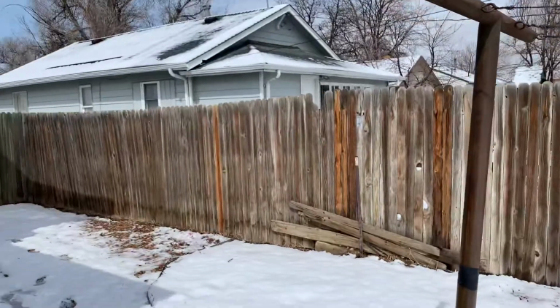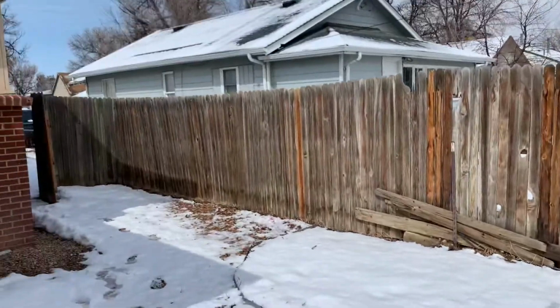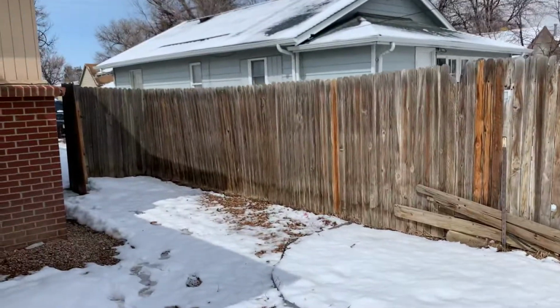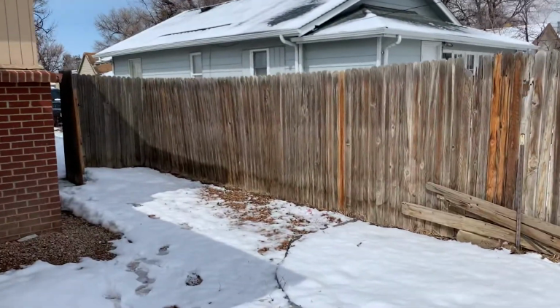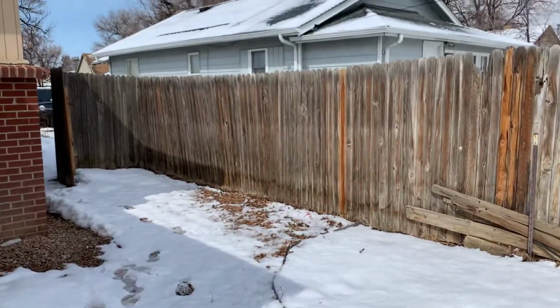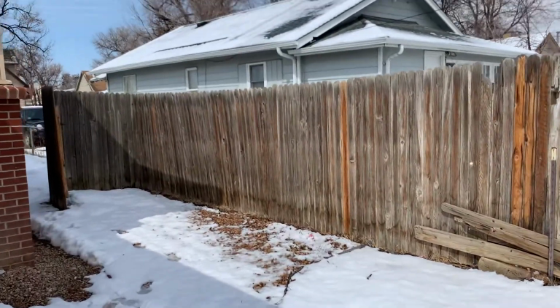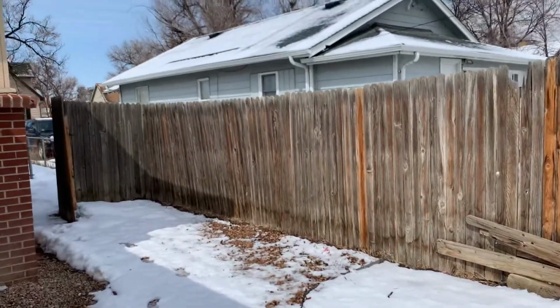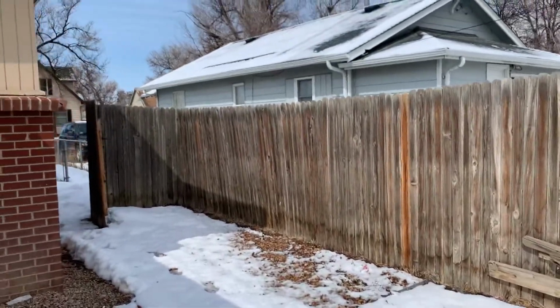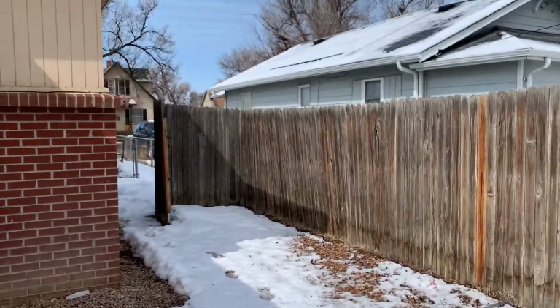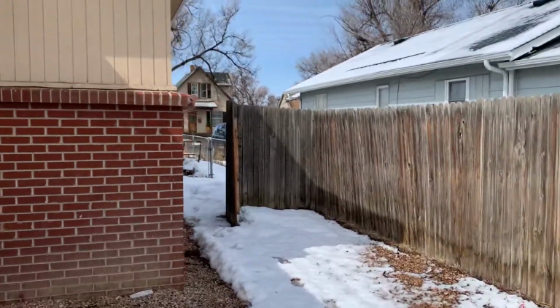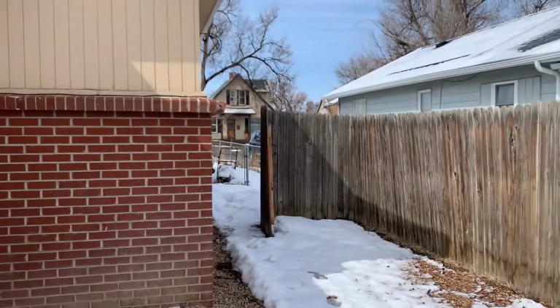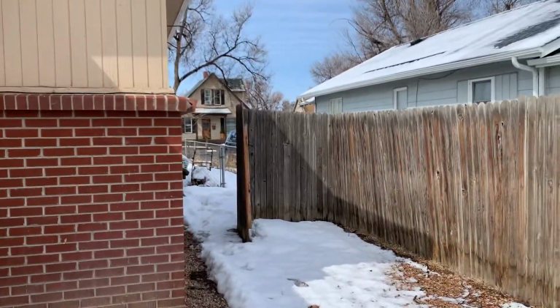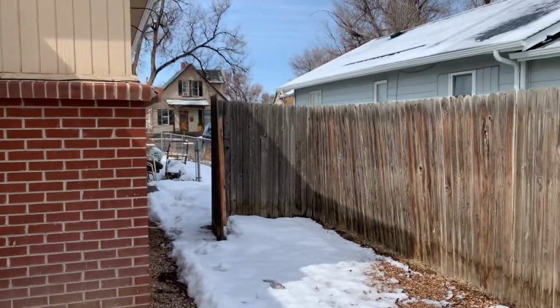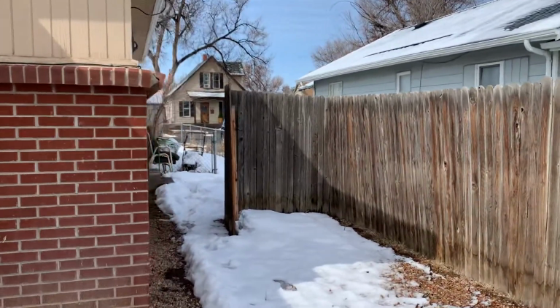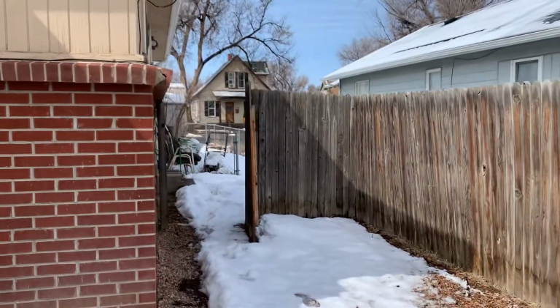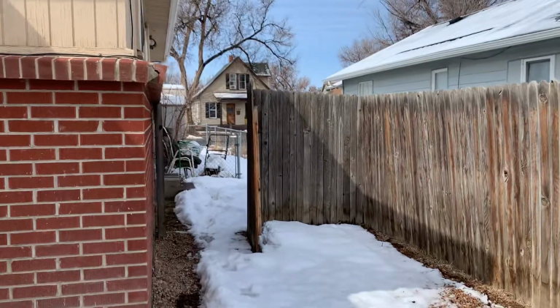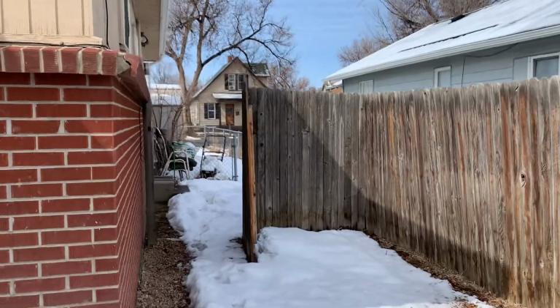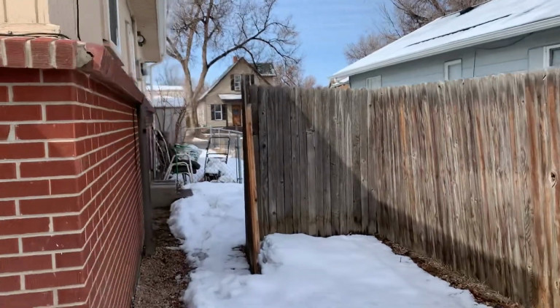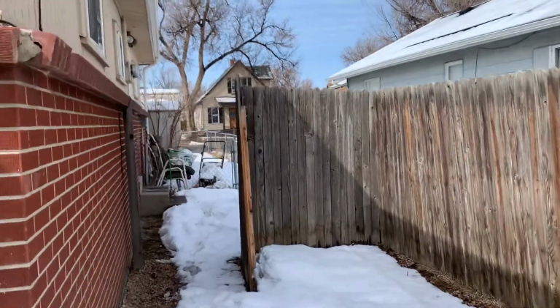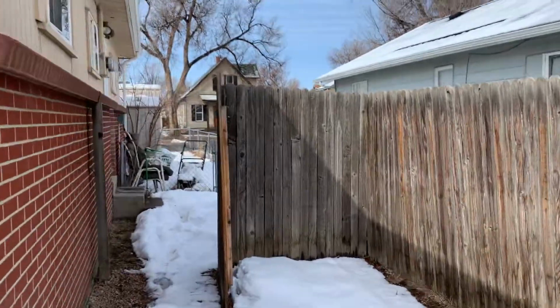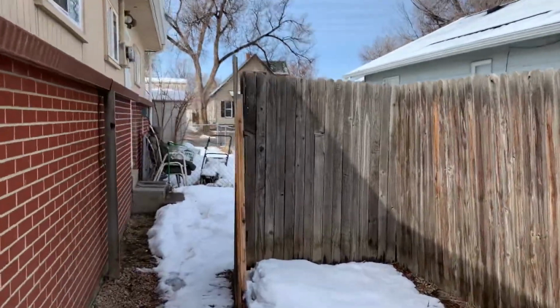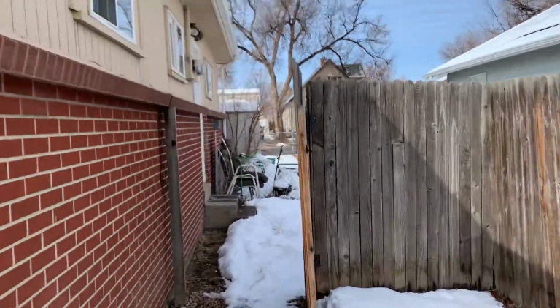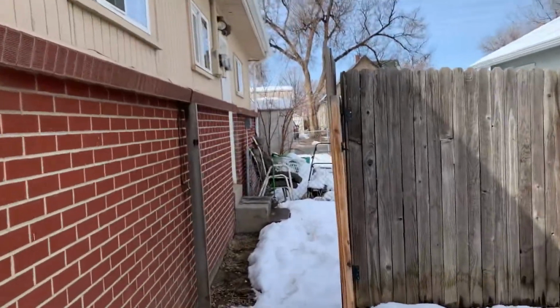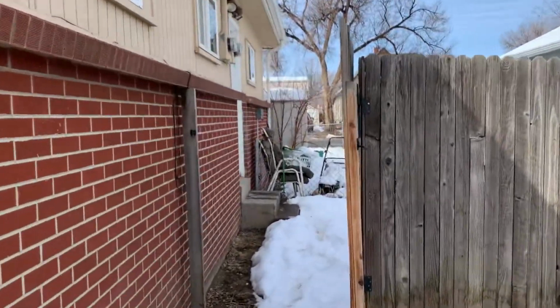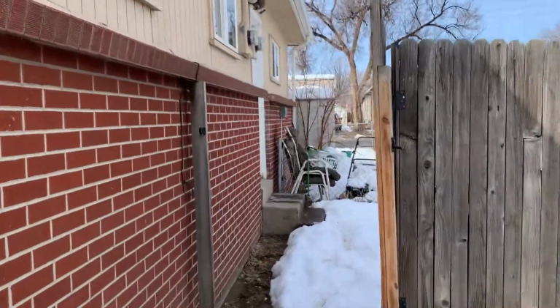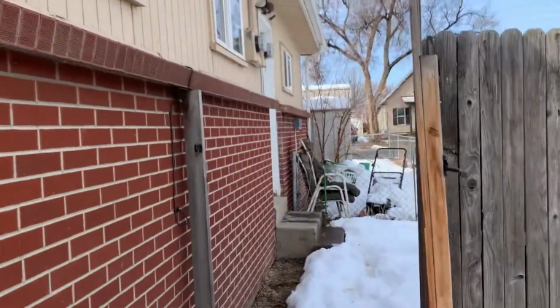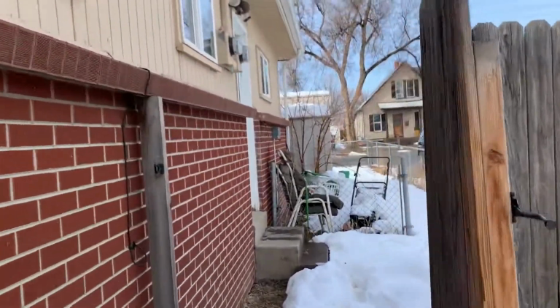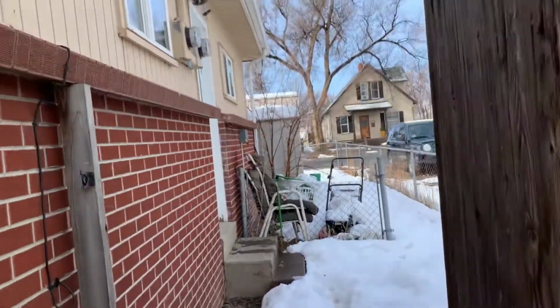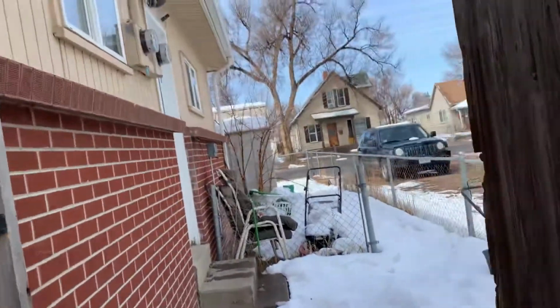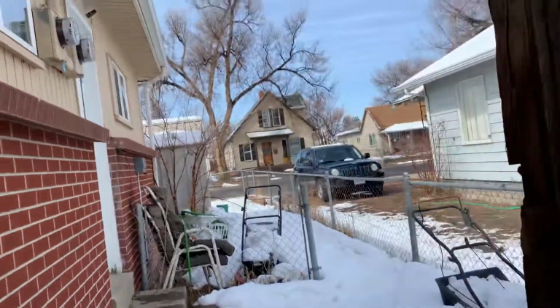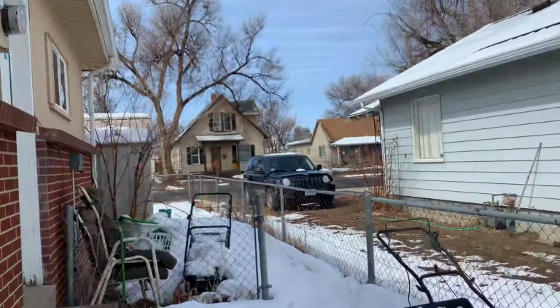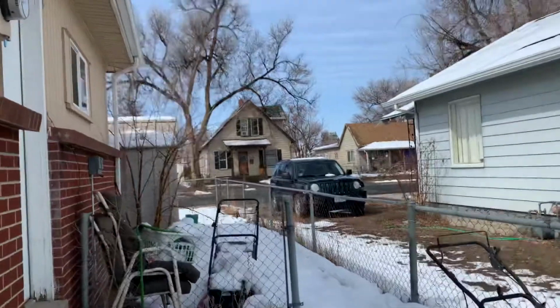This does have a shared utility room — I'll check it out real quick — shared with the other unit. It's where we'll find the washer and dryer.